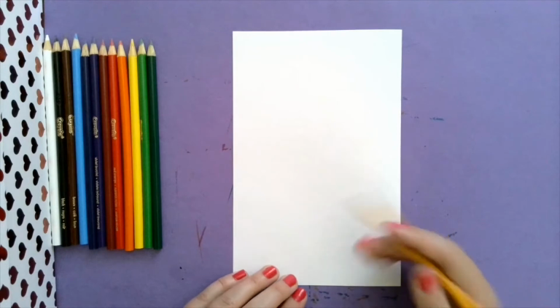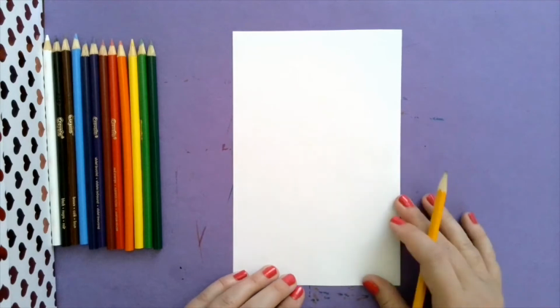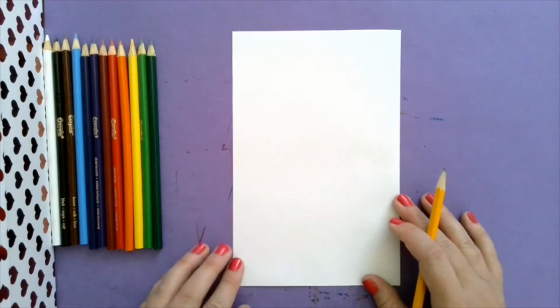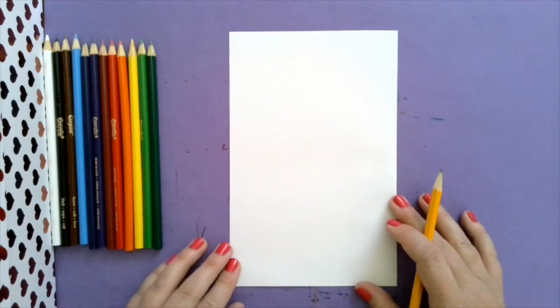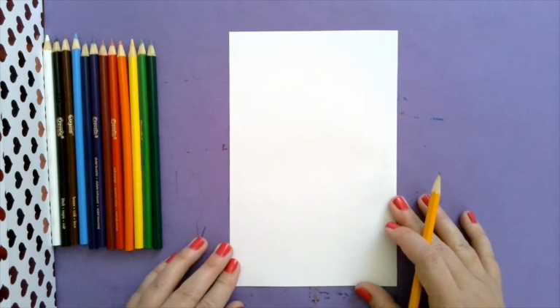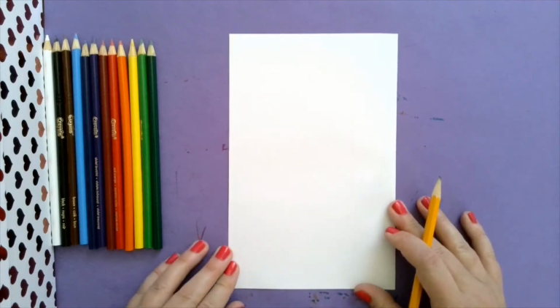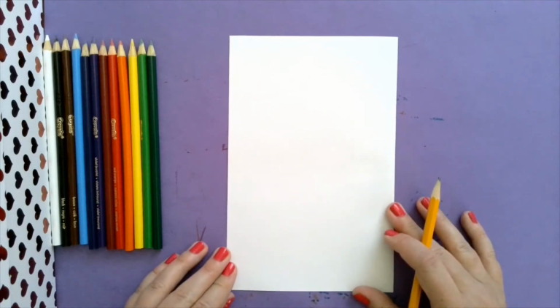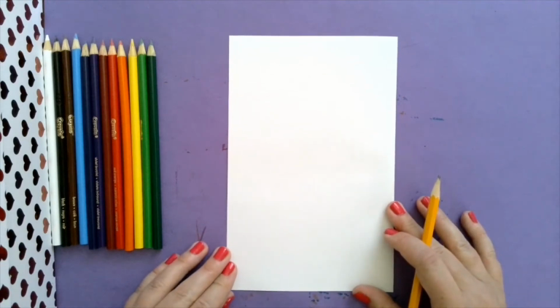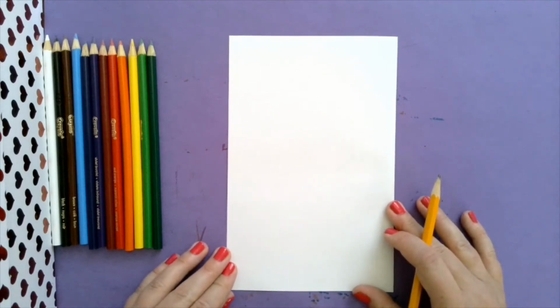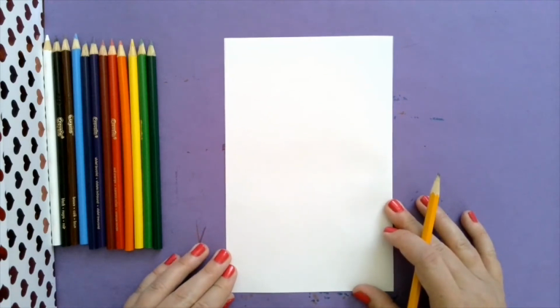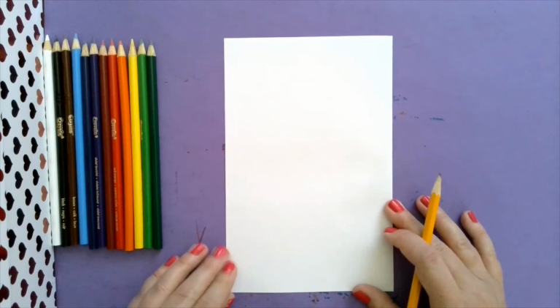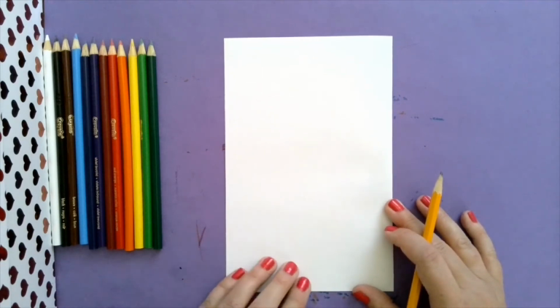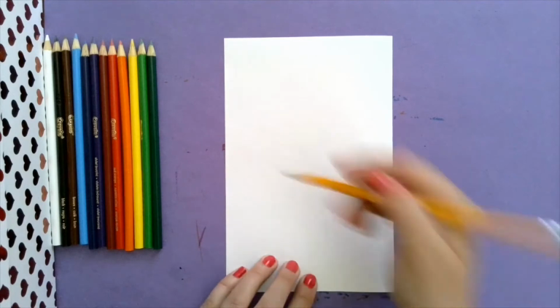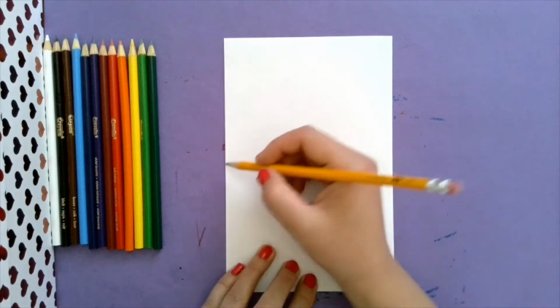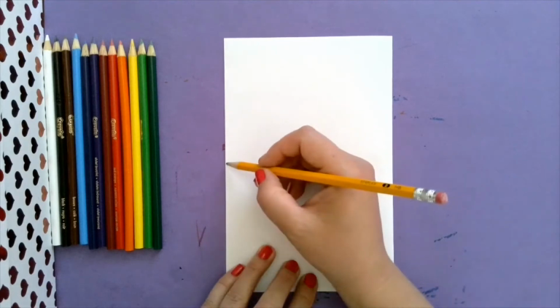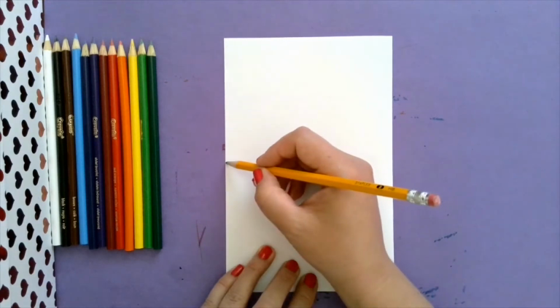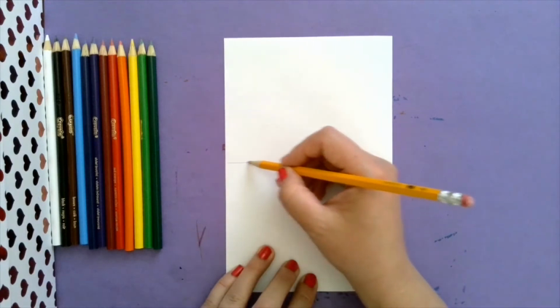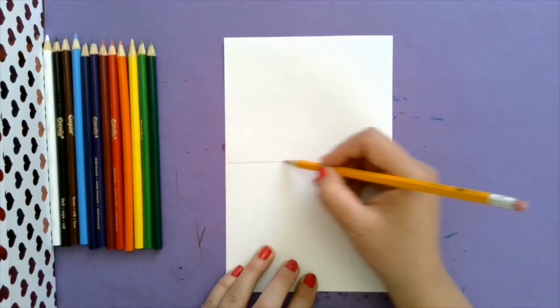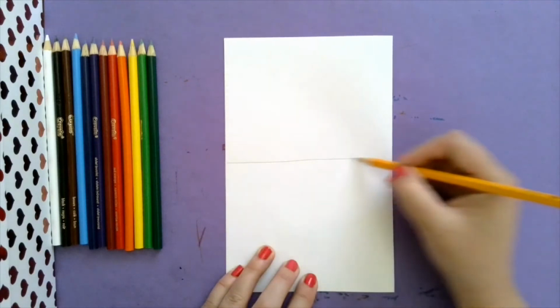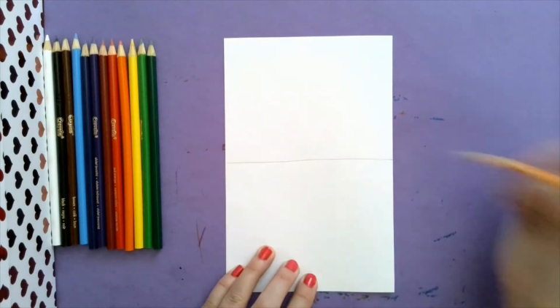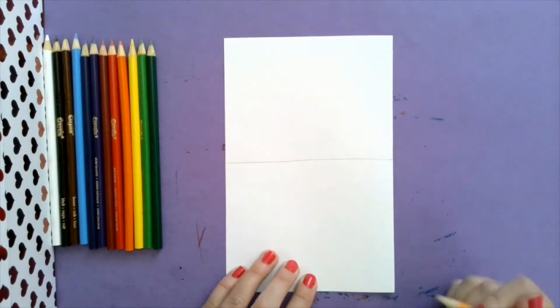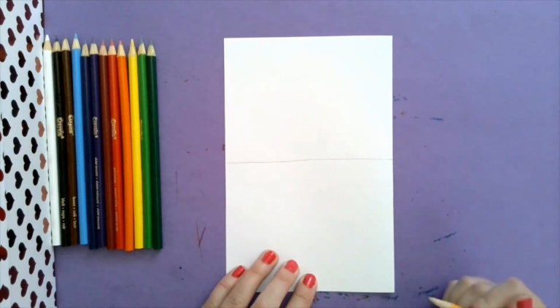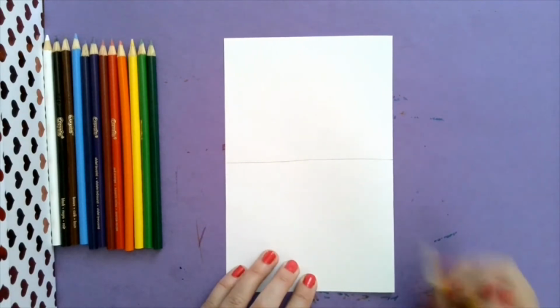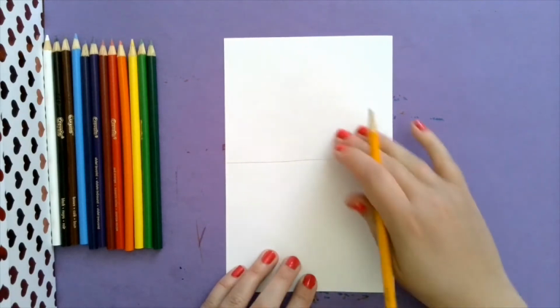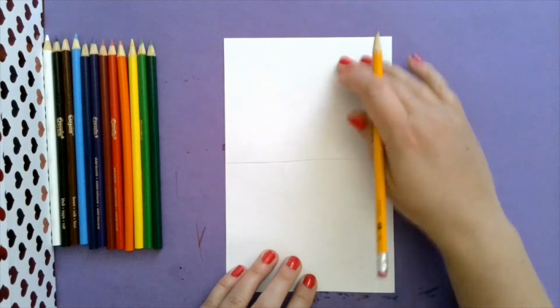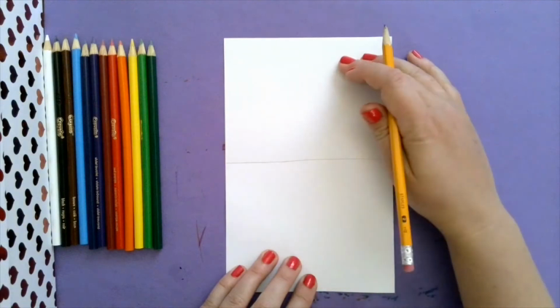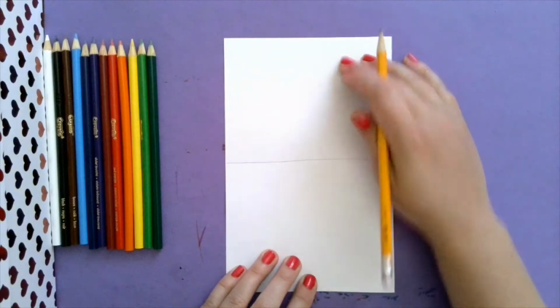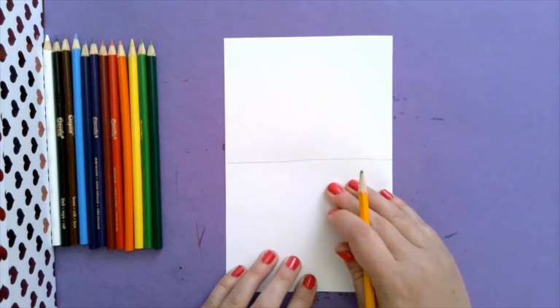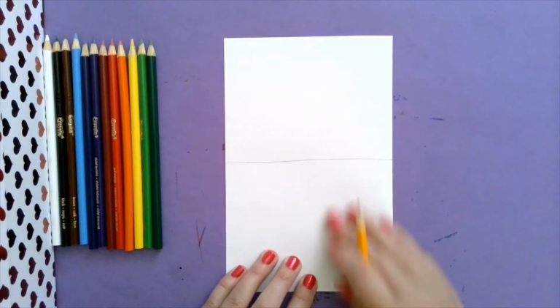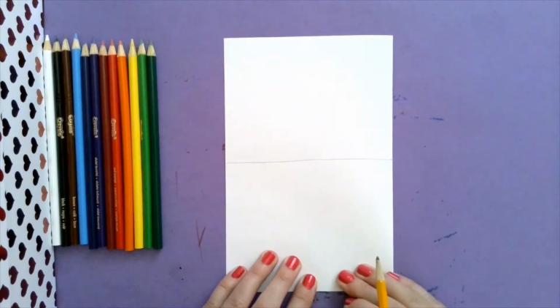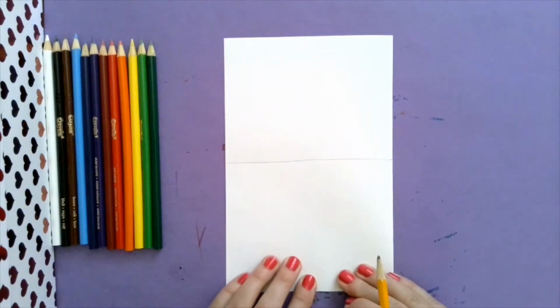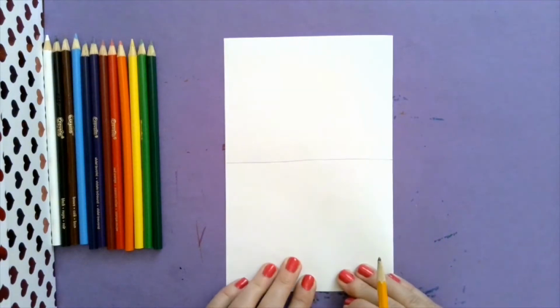The first thing we're going to do is make sure our paper is vertical. Once your paper is vertical, we're going to draw a horizon line right across. This is going to mean this part is above ground and this part is below ground.